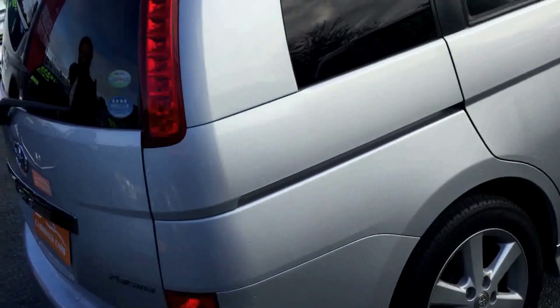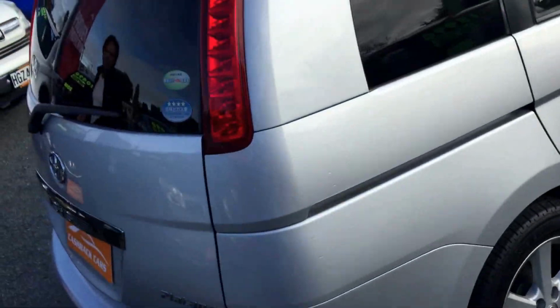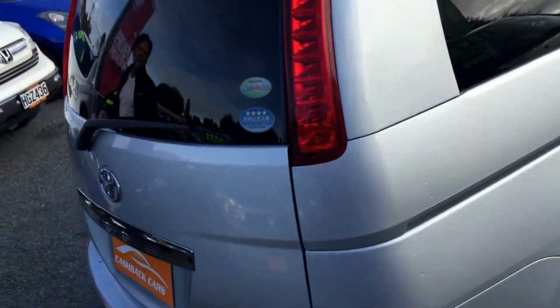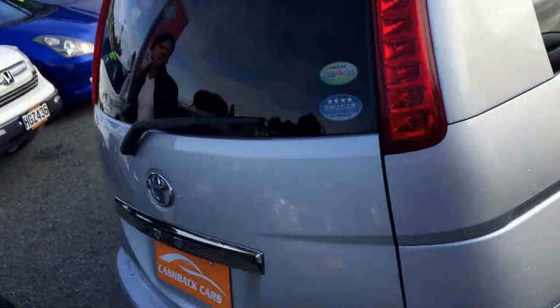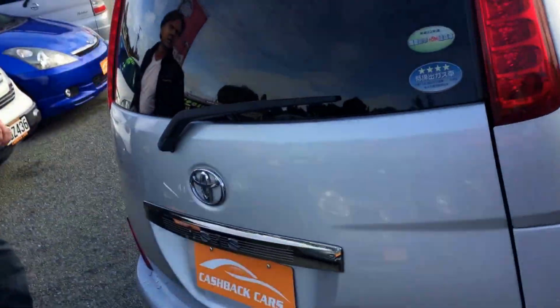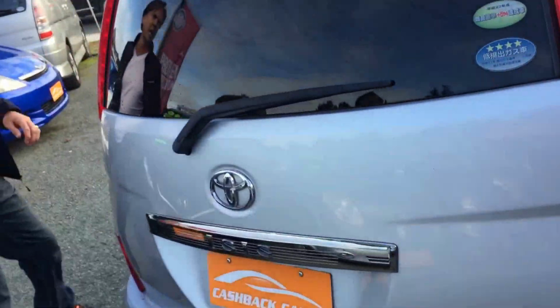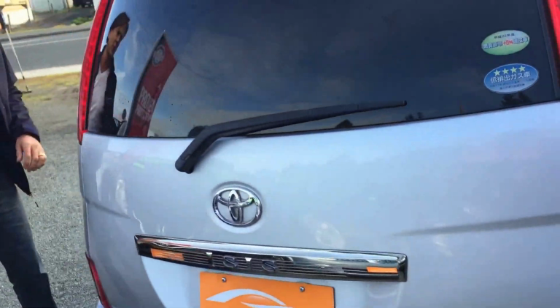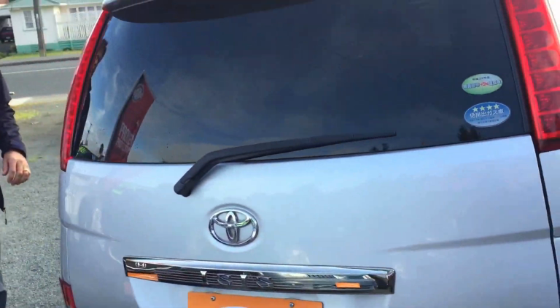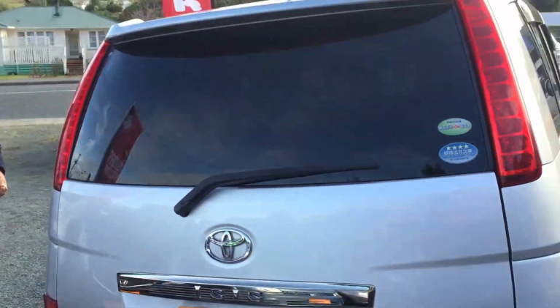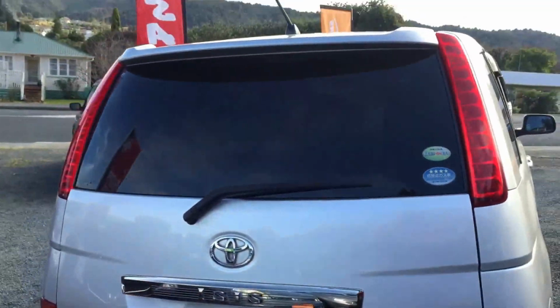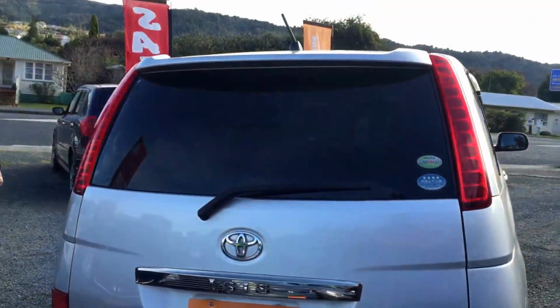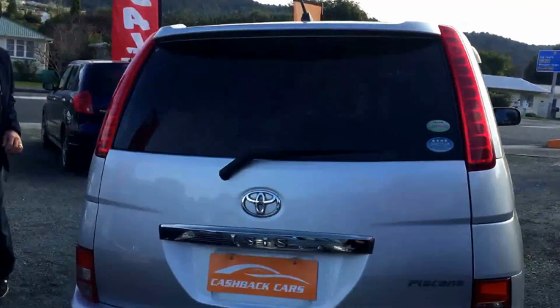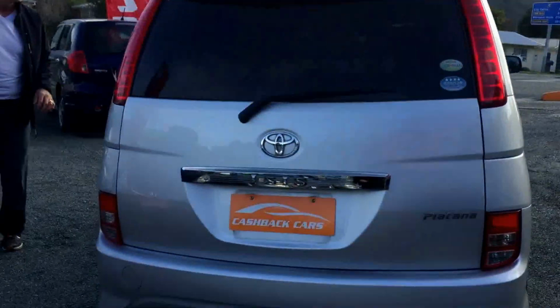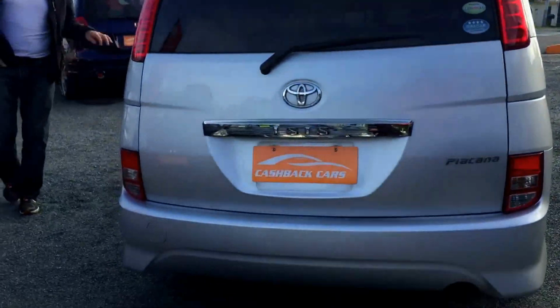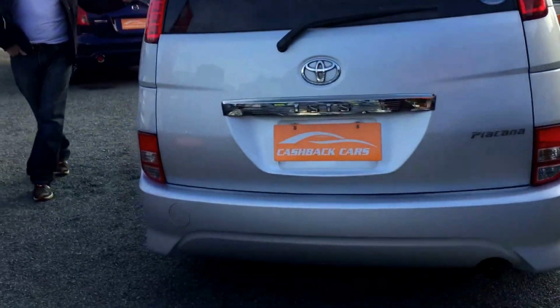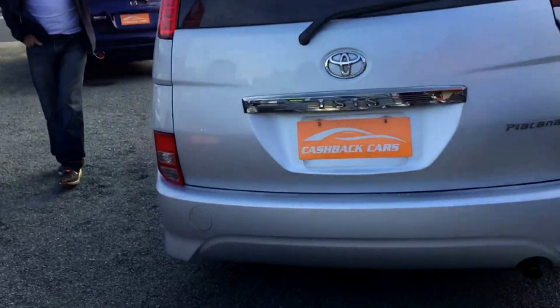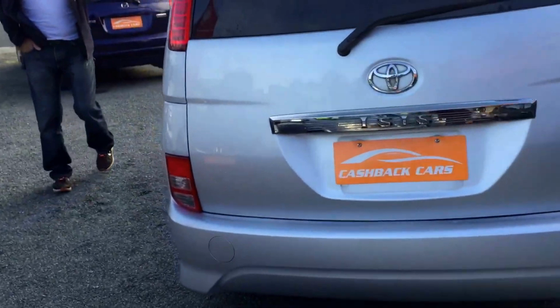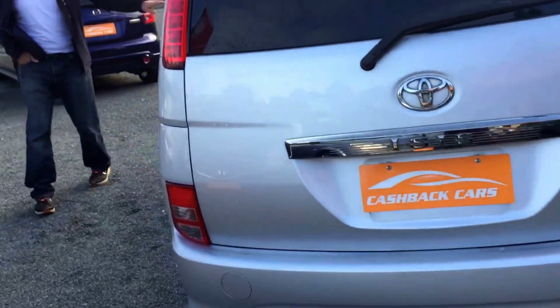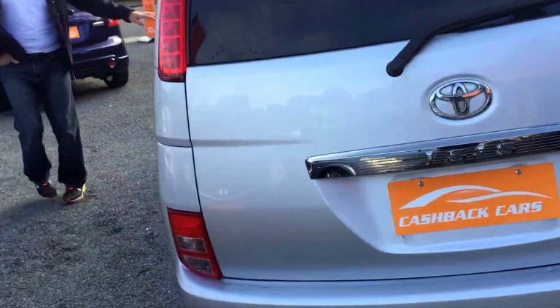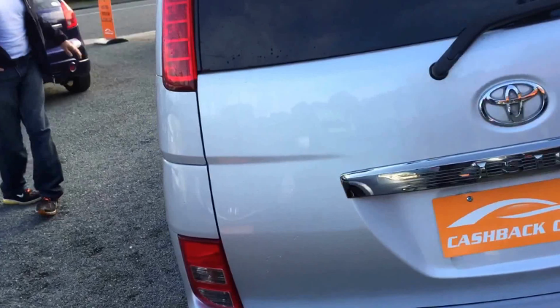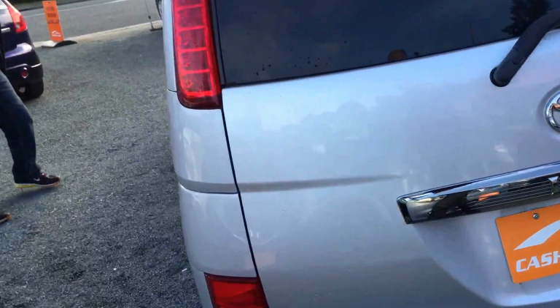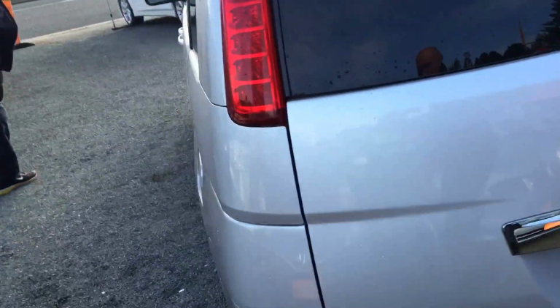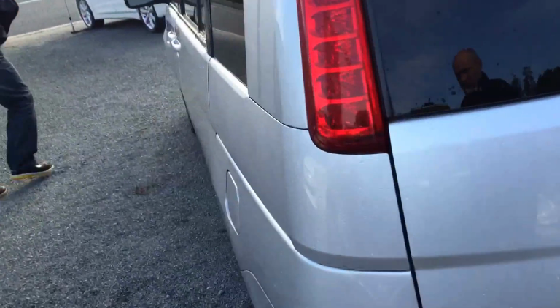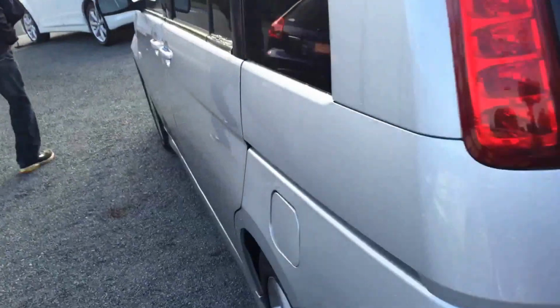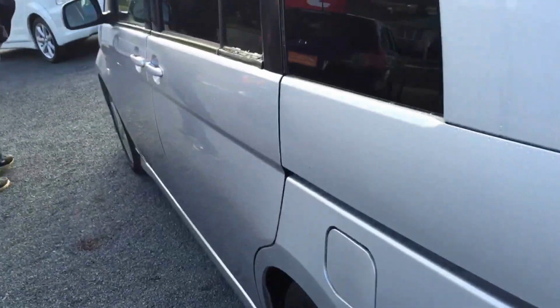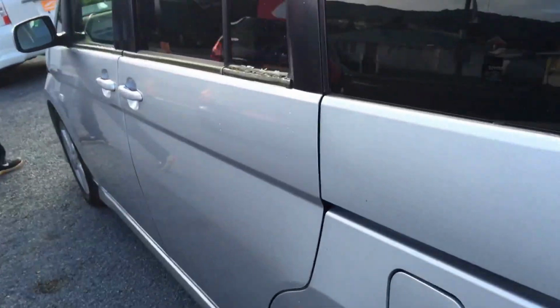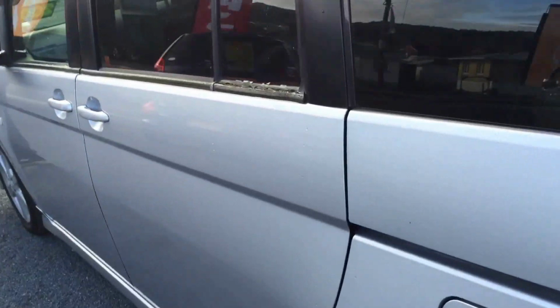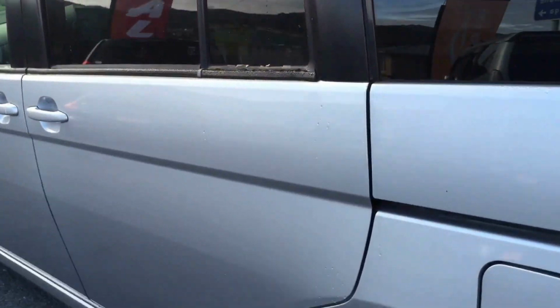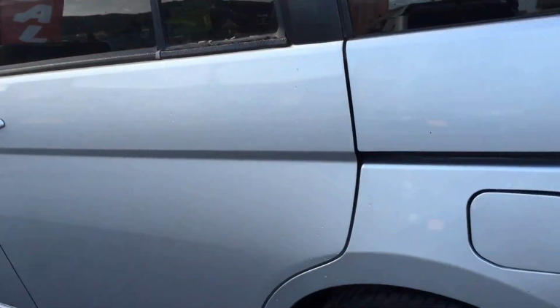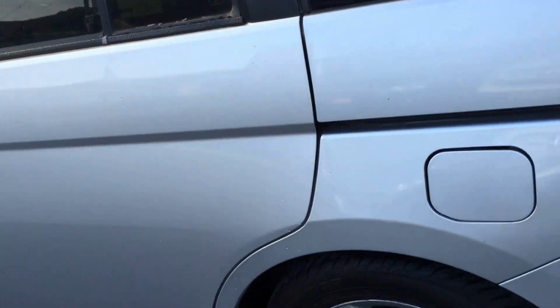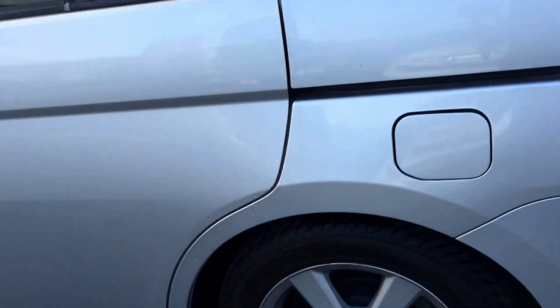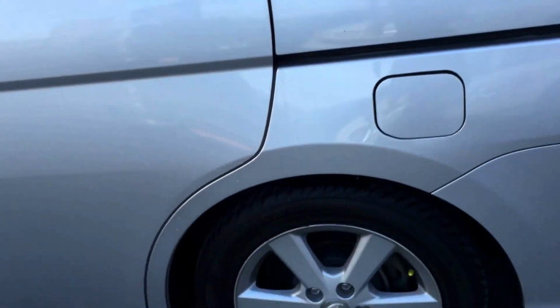This is a Platana so it has all the nice options. If you want to come round this side, I'll jump into the driver's seat and just show you how the button works for getting the door open.